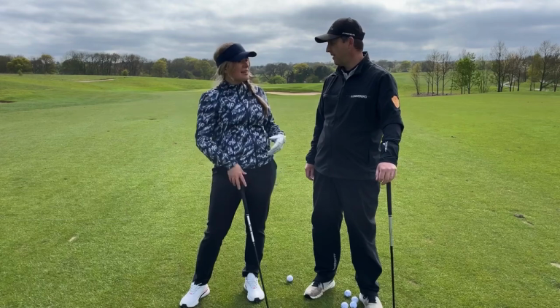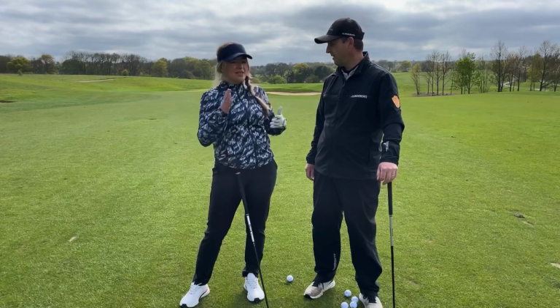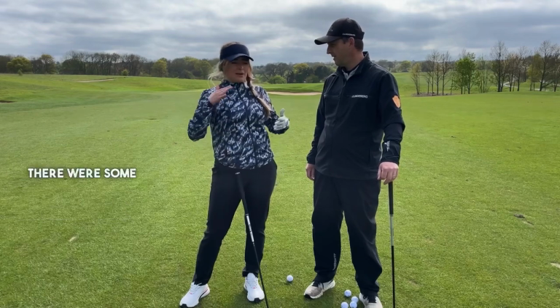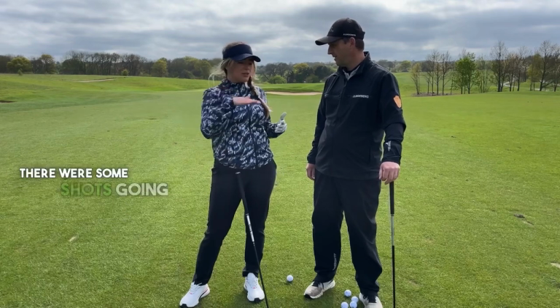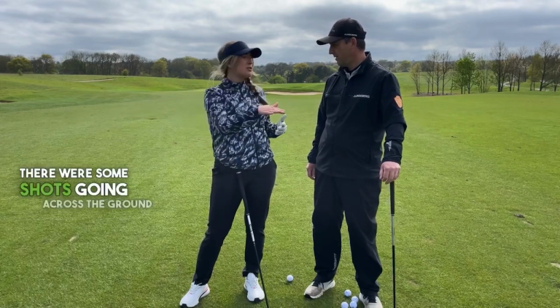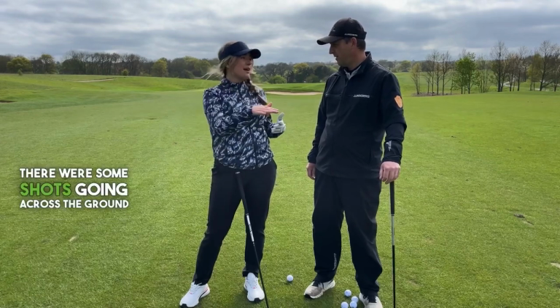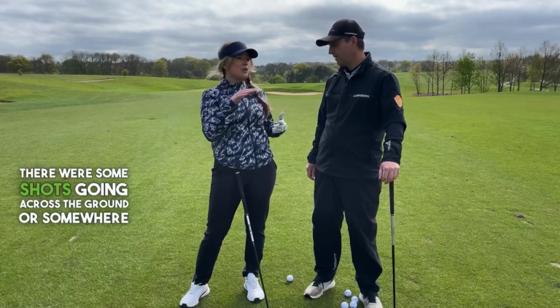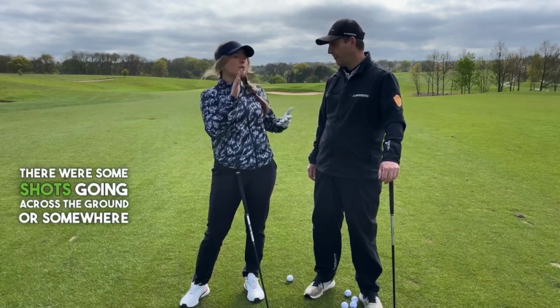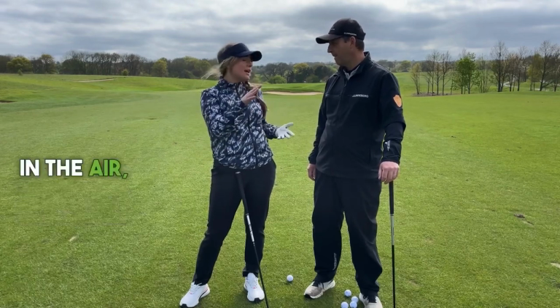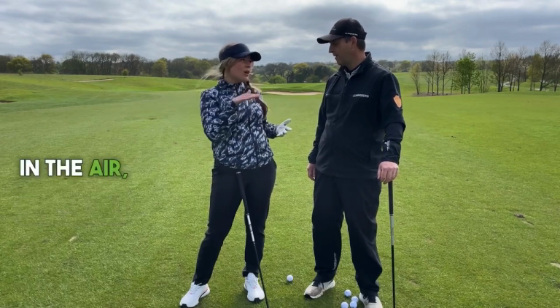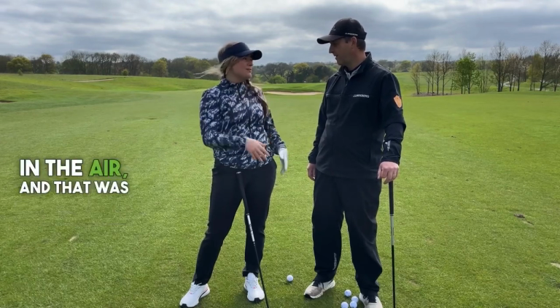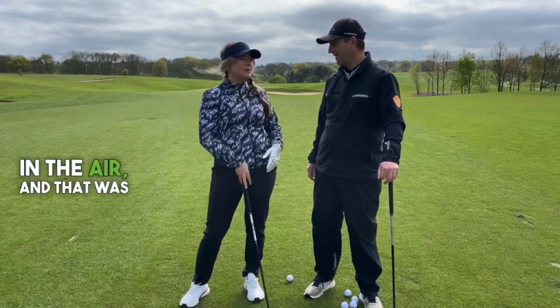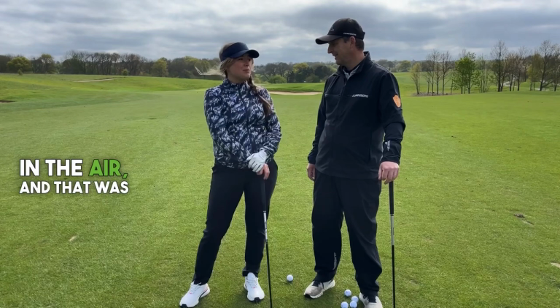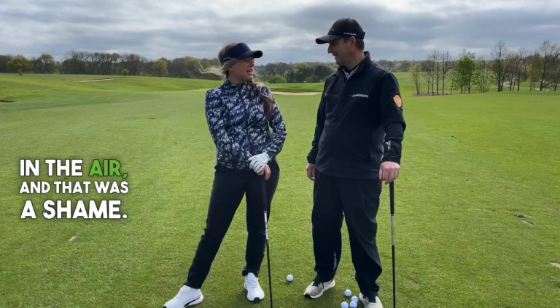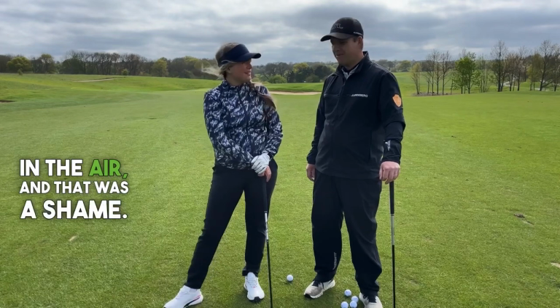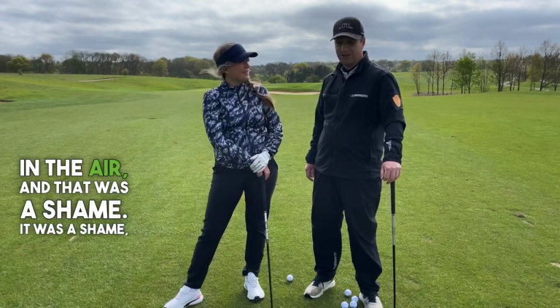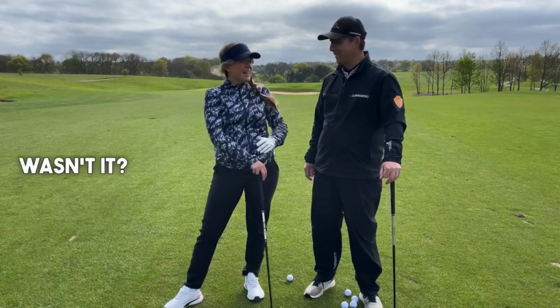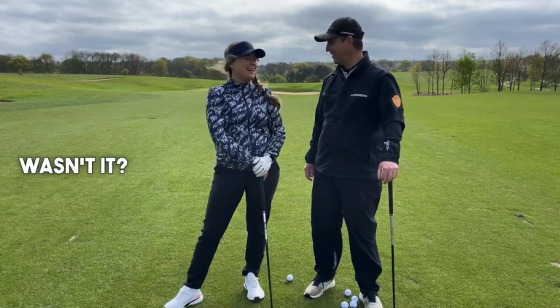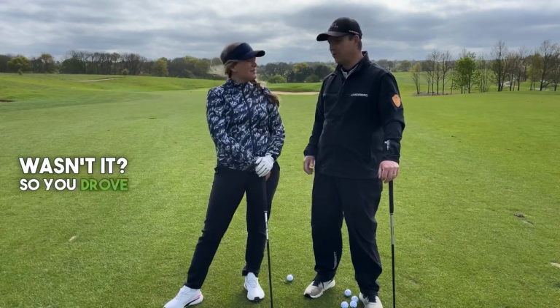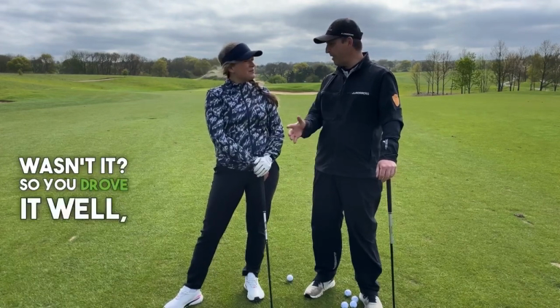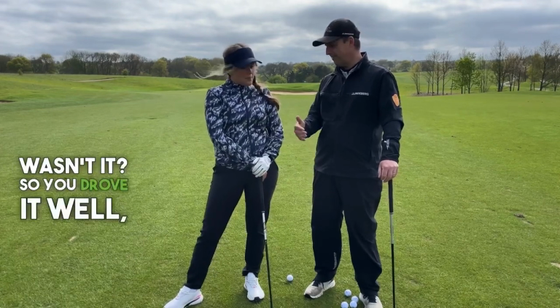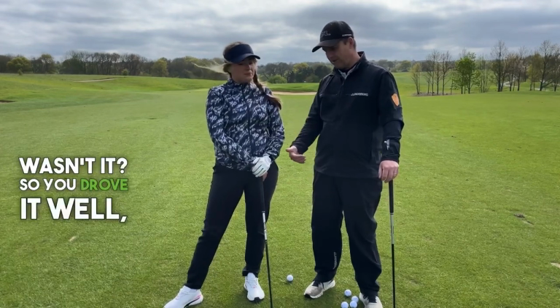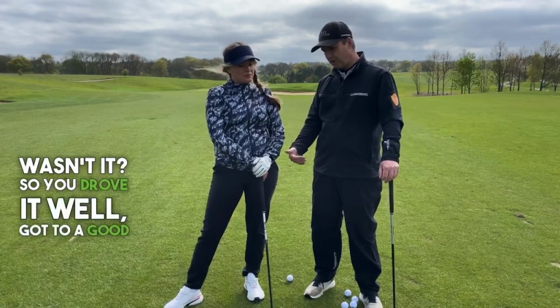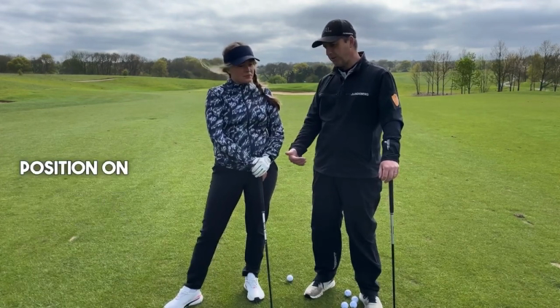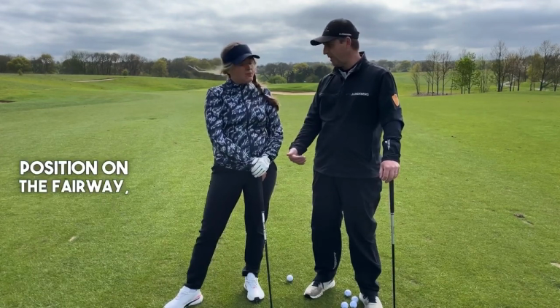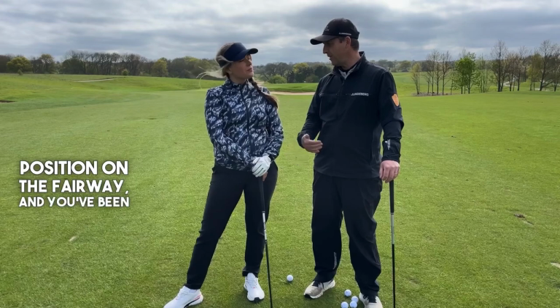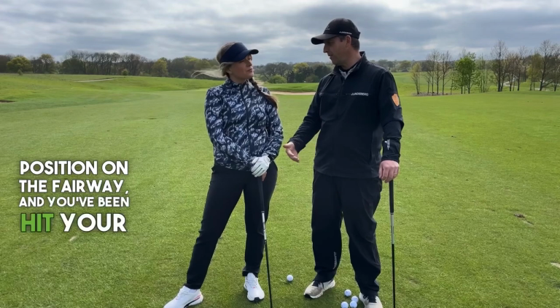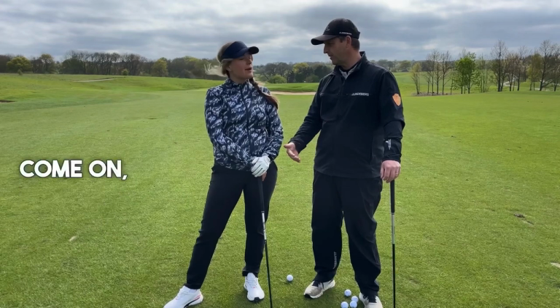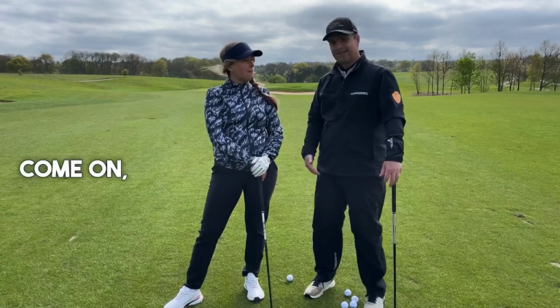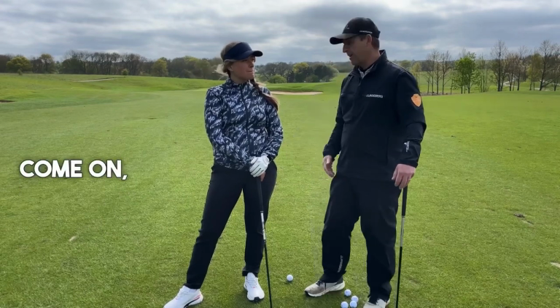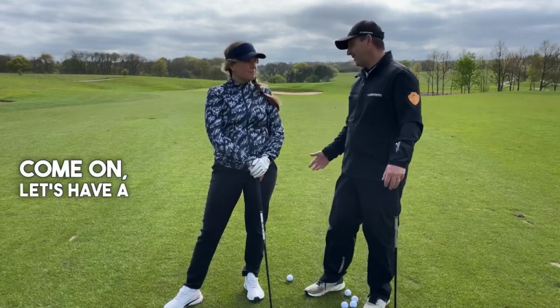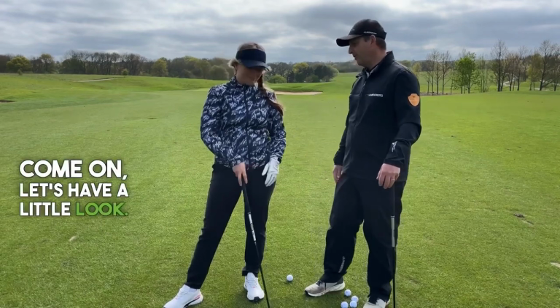There were some shots going across the ground or somewhere in the air, but a lot were making me put me to shame. That's a shame, isn't it? So you drove it well, got to a good position on the fairway, but then hit your irons poorly. Come on, let's have a little look.